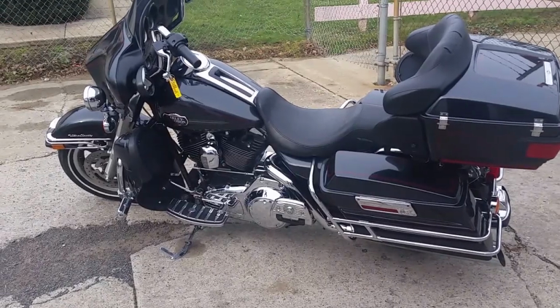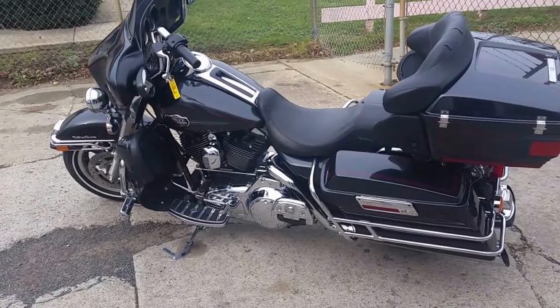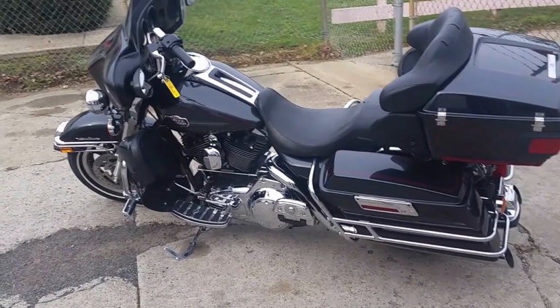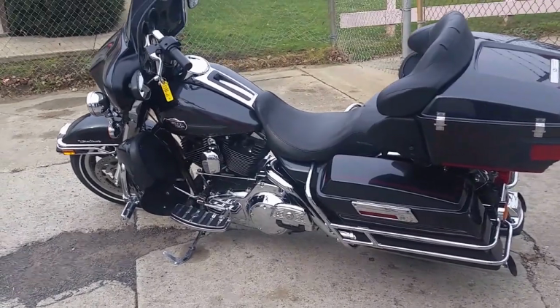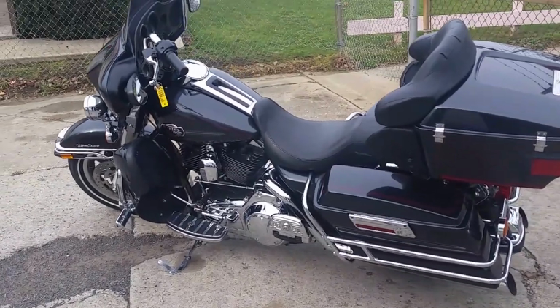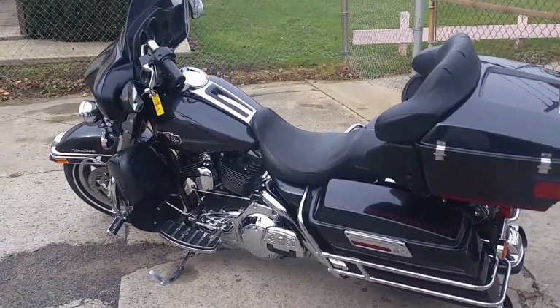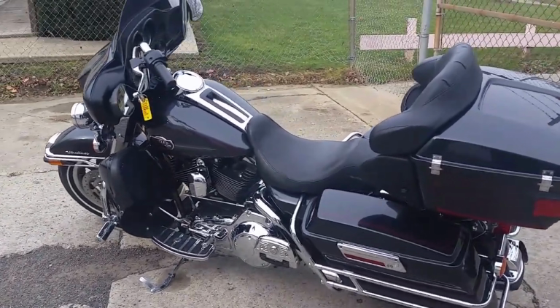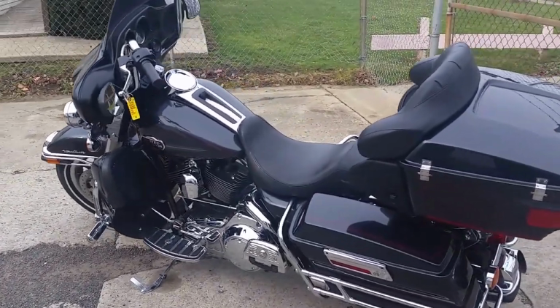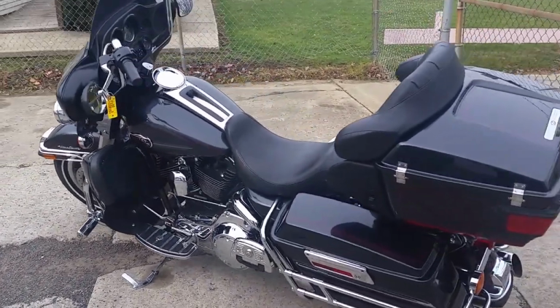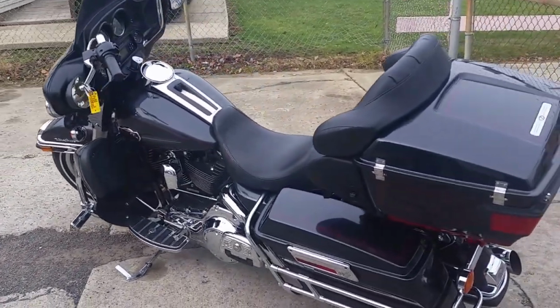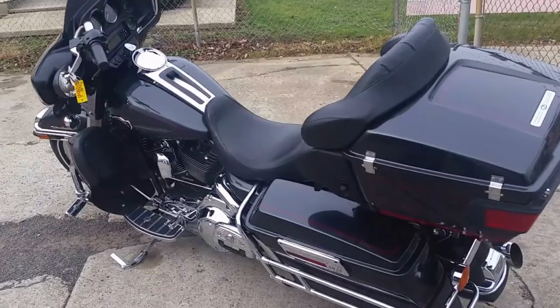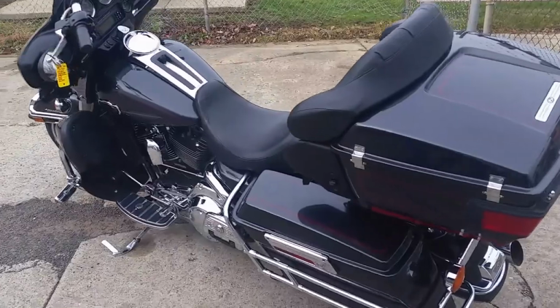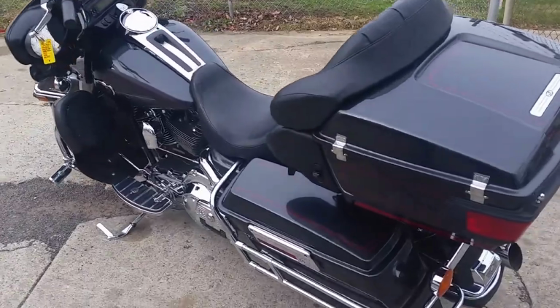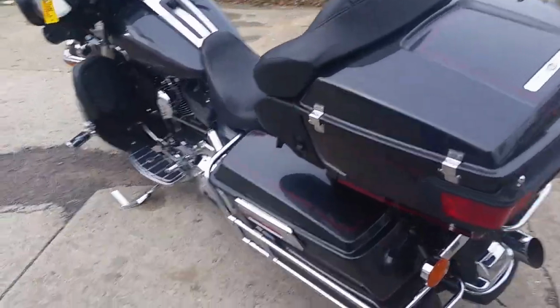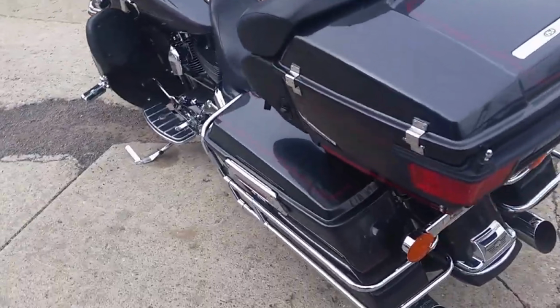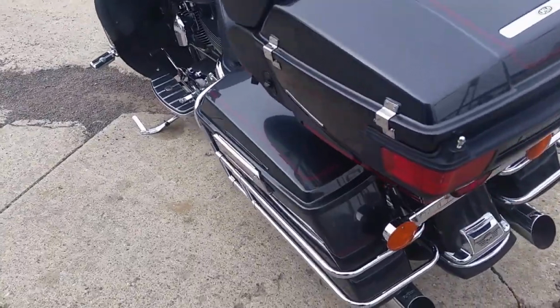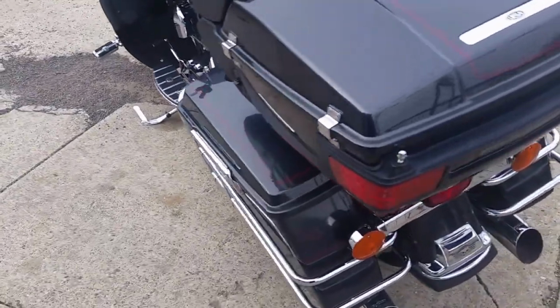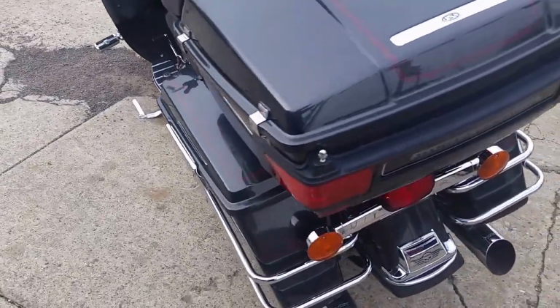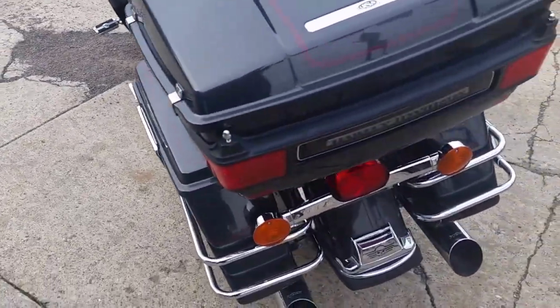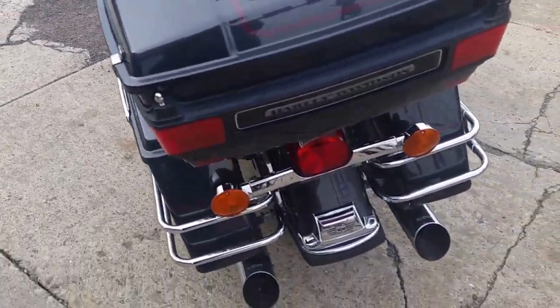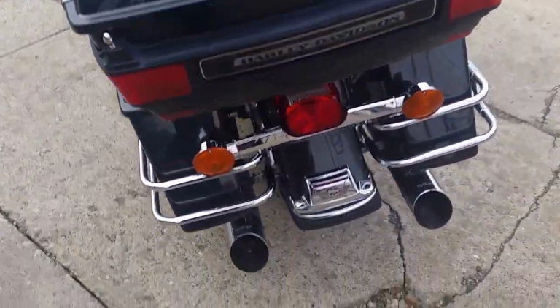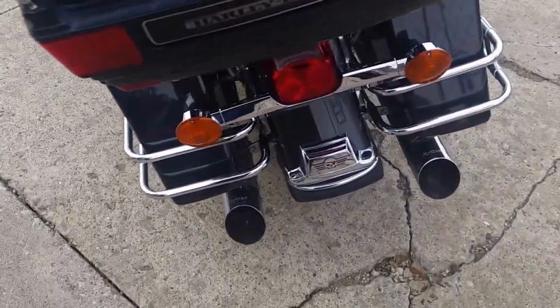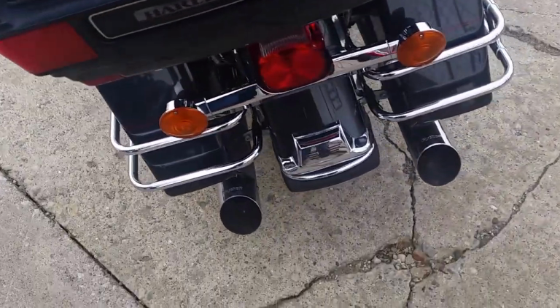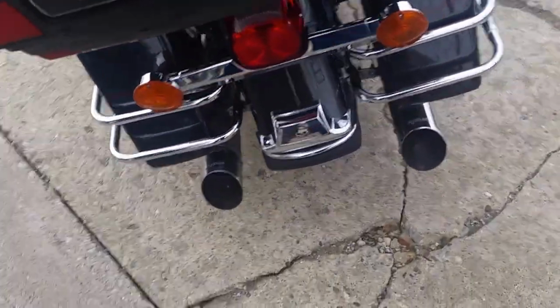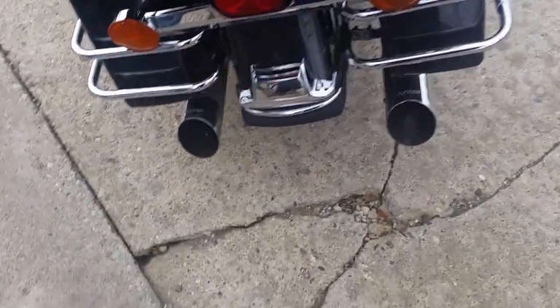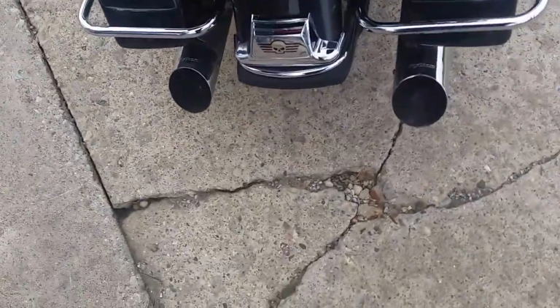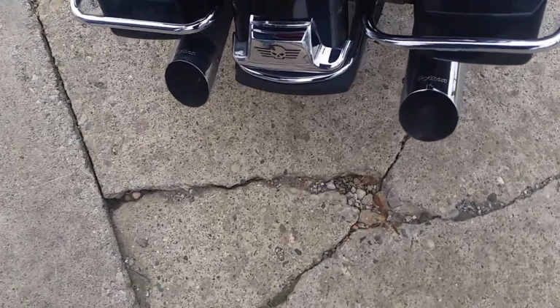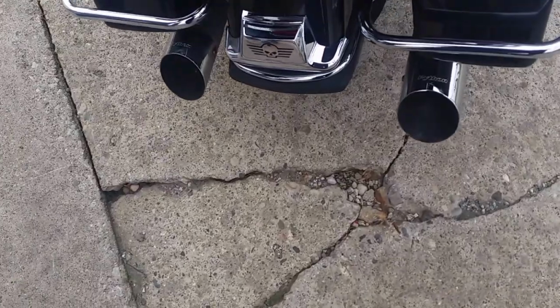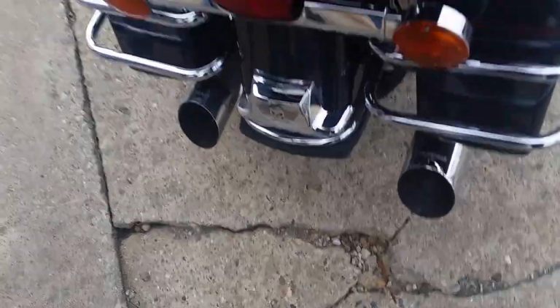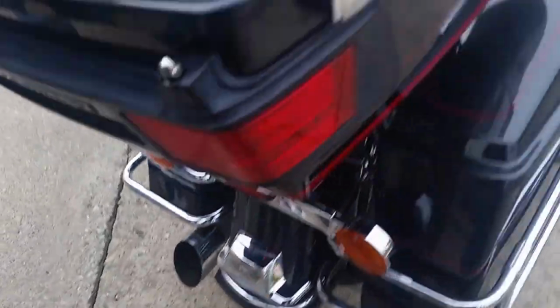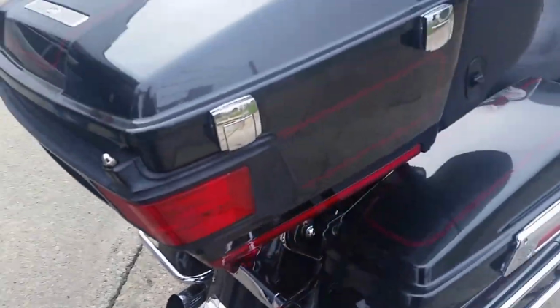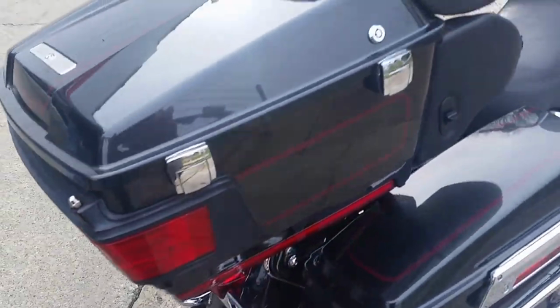We got over 60 used Harley Davidsons on our showroom floor — at least 60, minimum. Today we got a 2008 Harley Davidson Electra Glide Ultra Classic for sale.